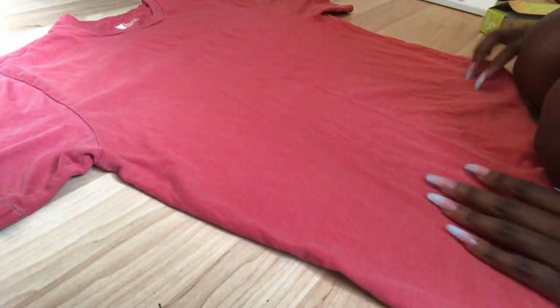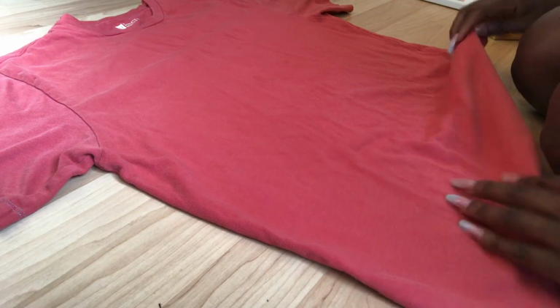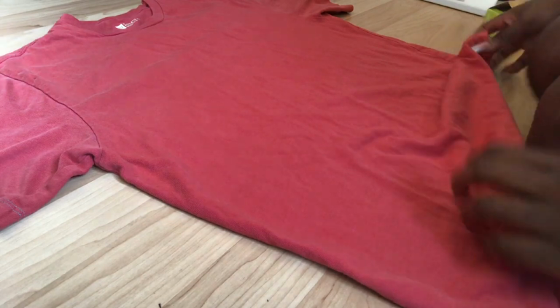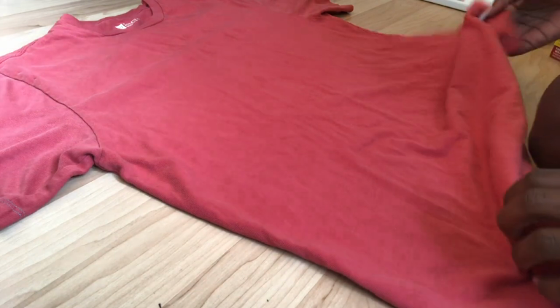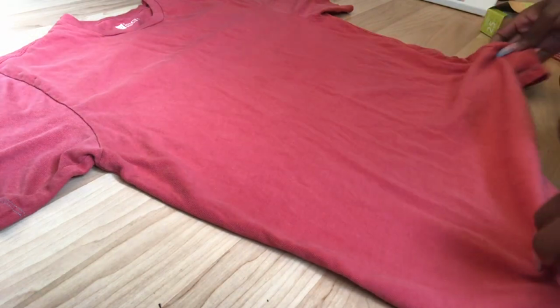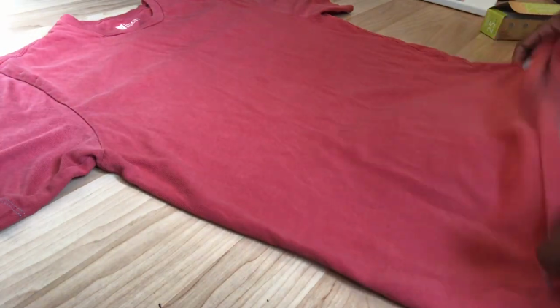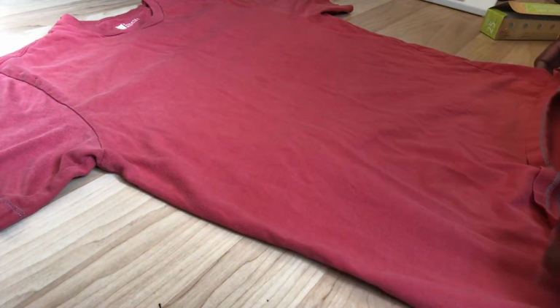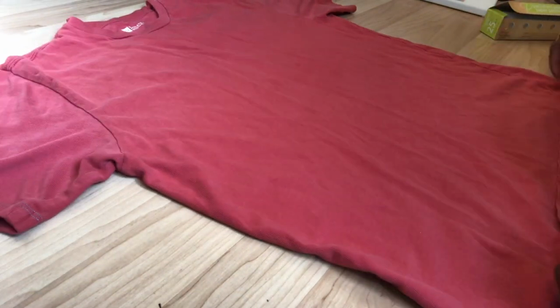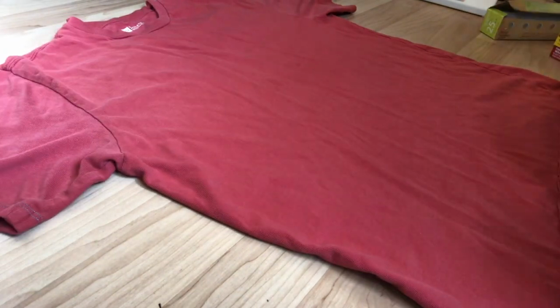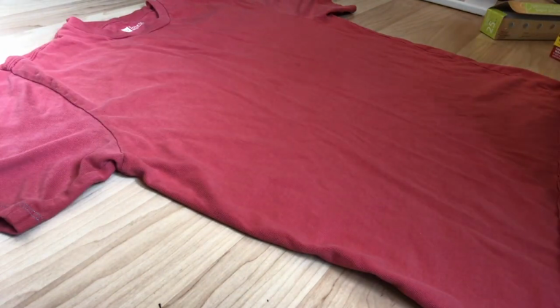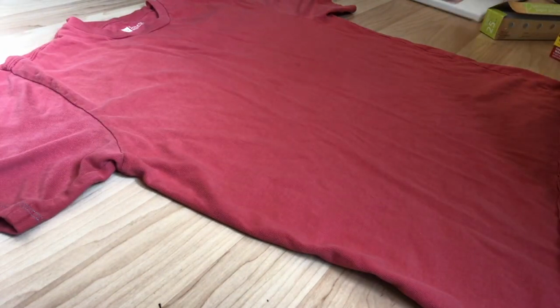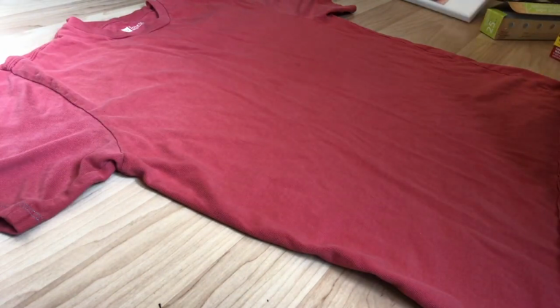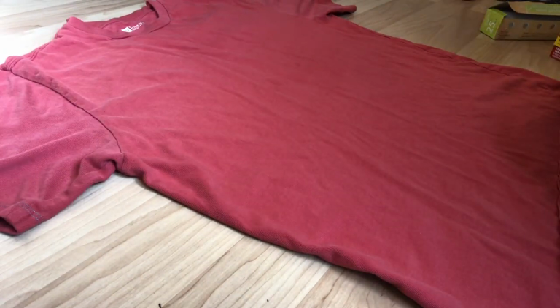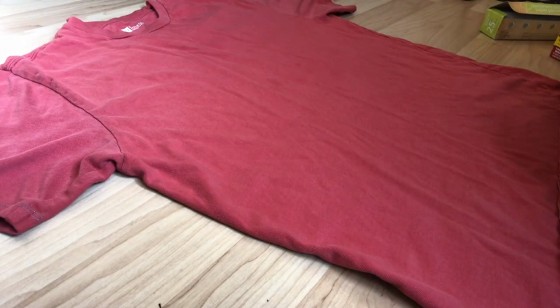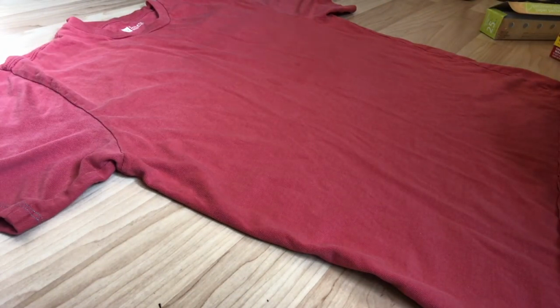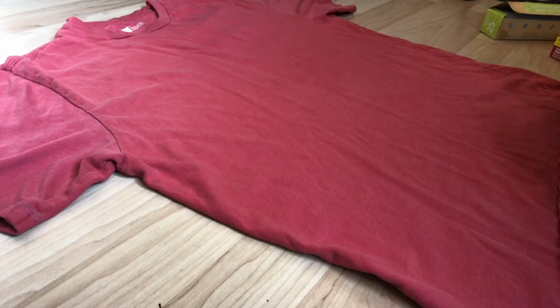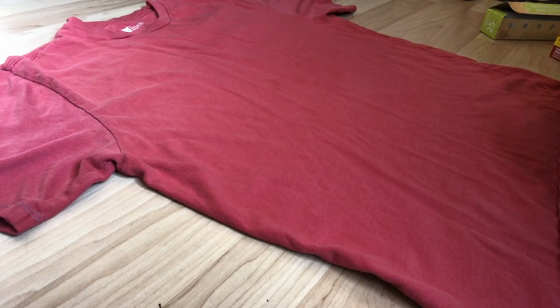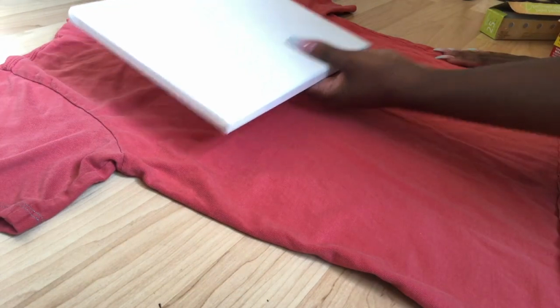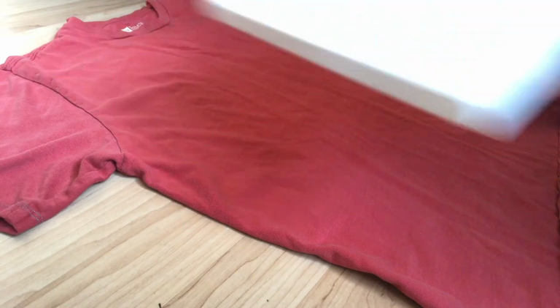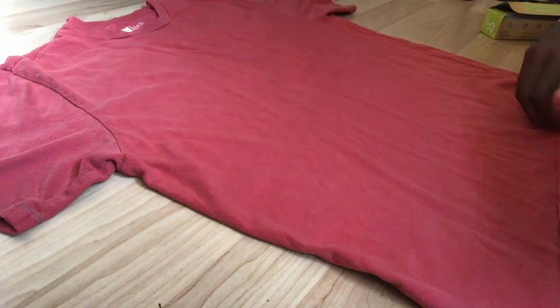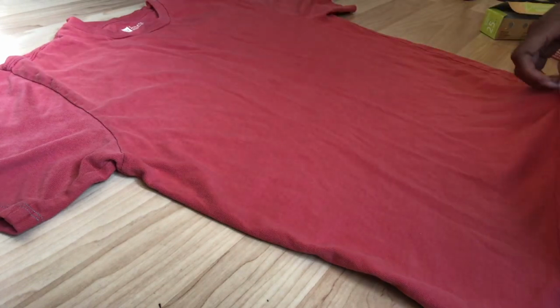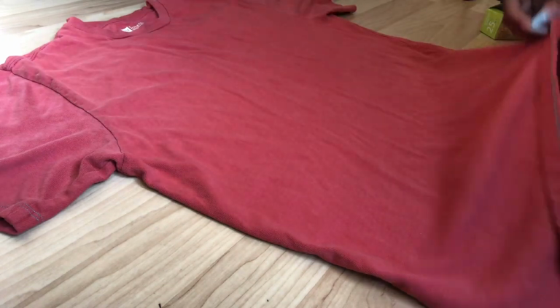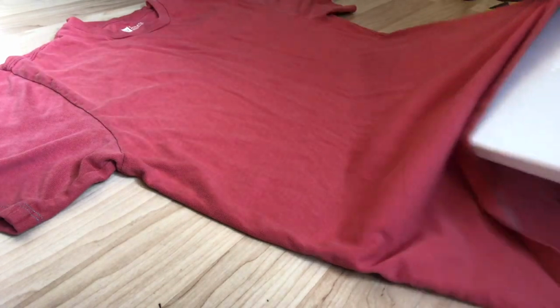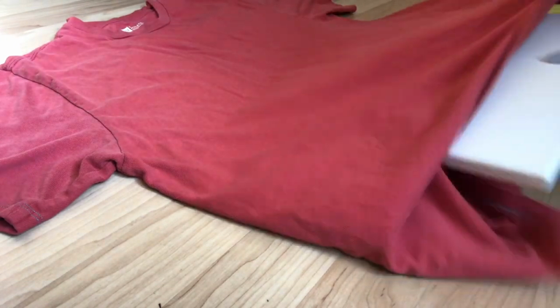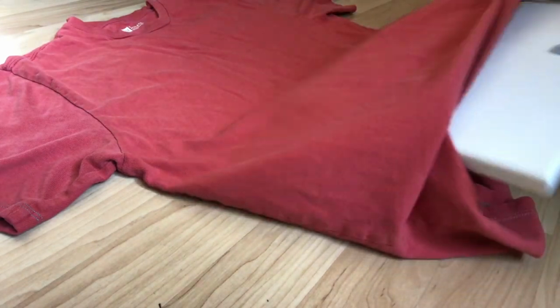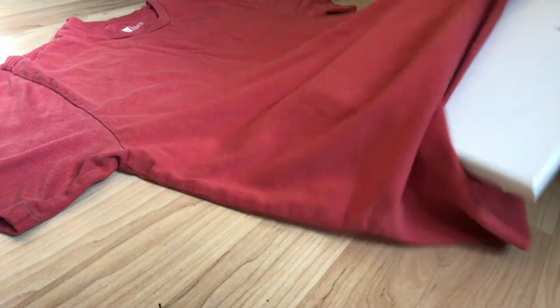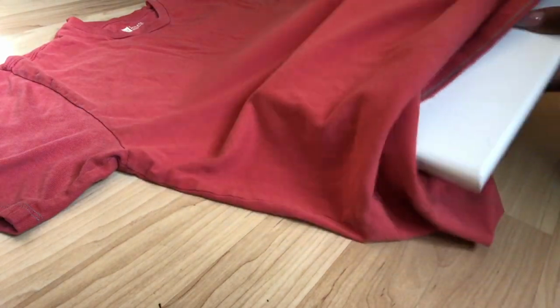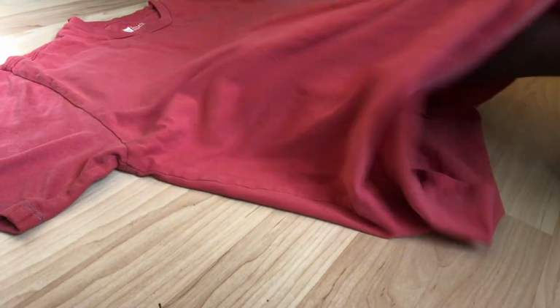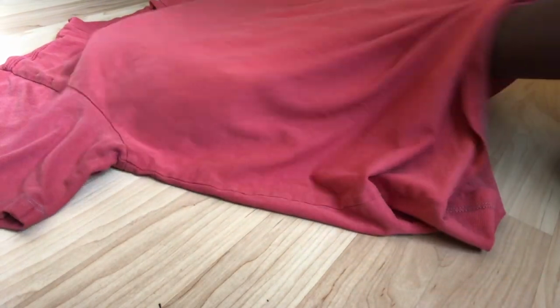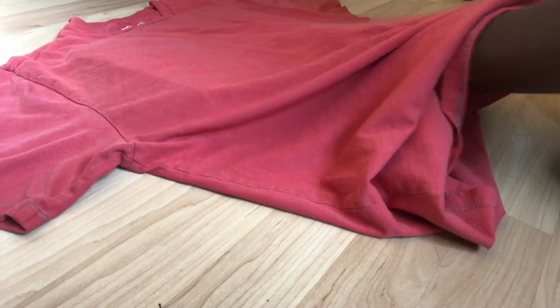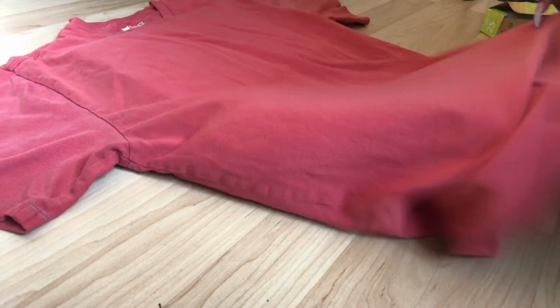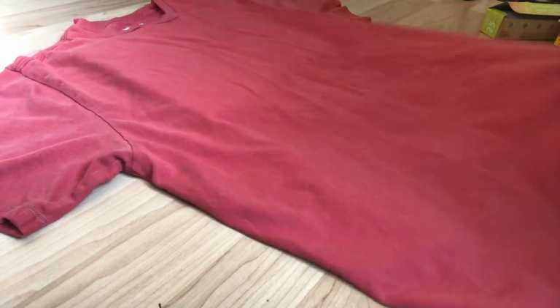First things first, you want to get your t-shirt on a hard, smooth surface. Then you want to take your canvas or your textbook, whatever you have, and put it into your t-shirt to separate the two layers.